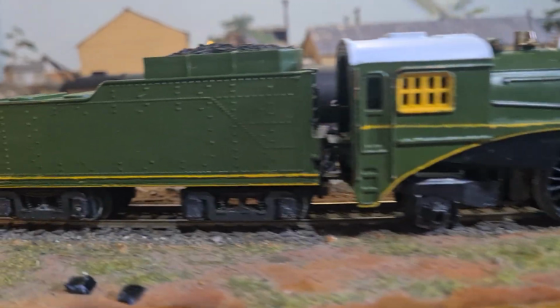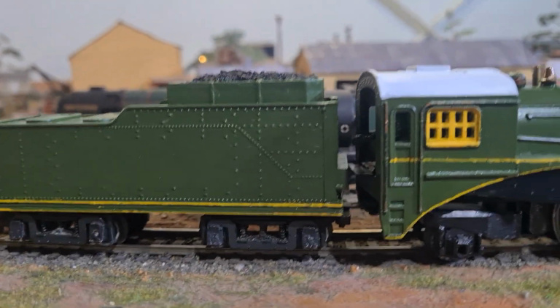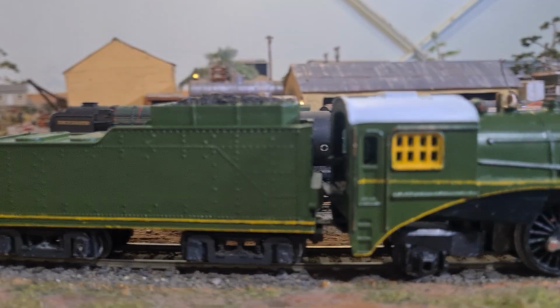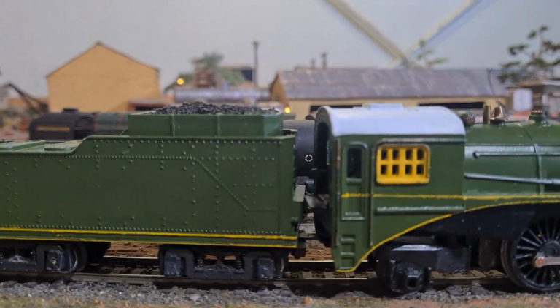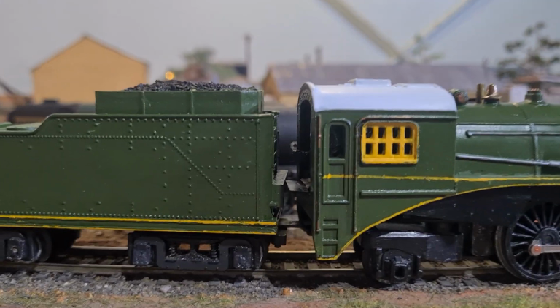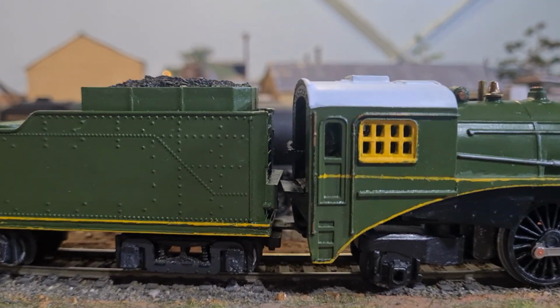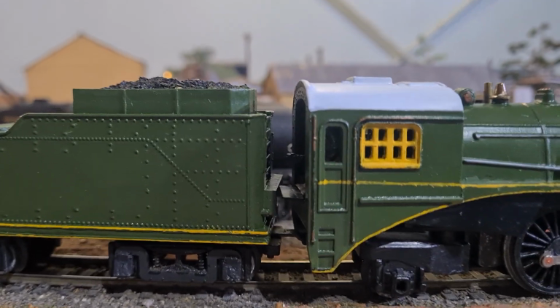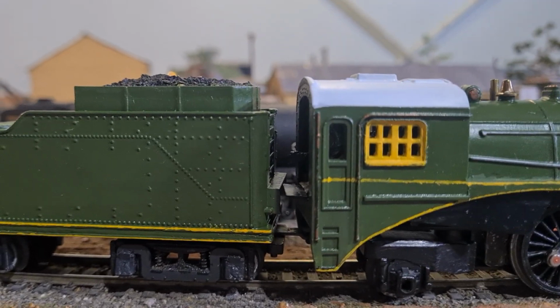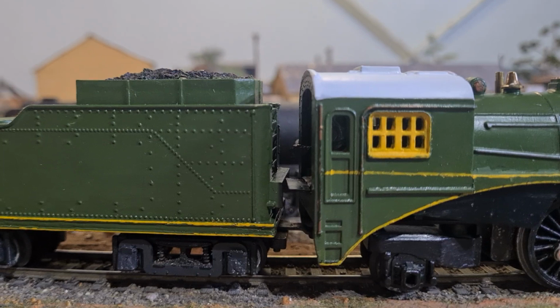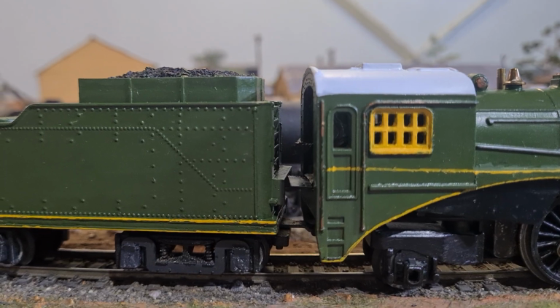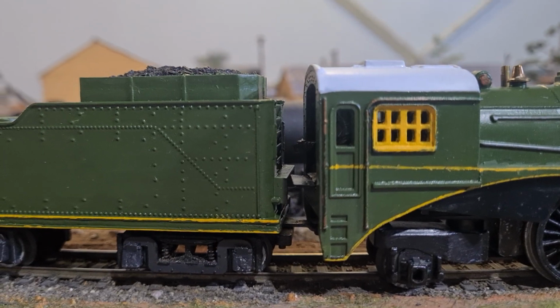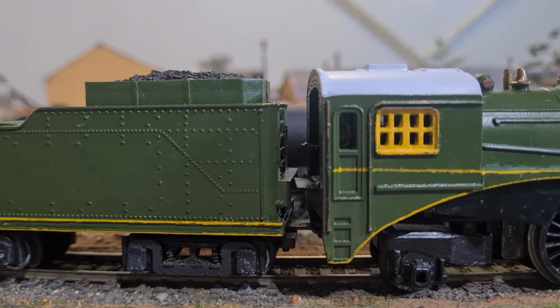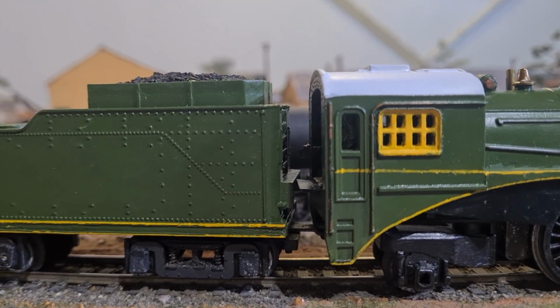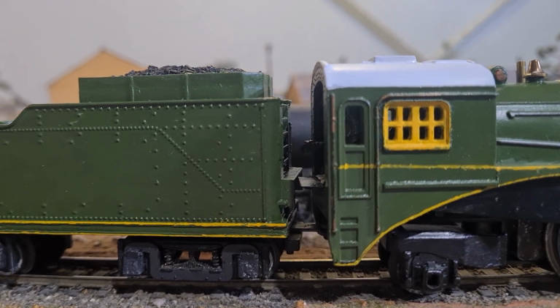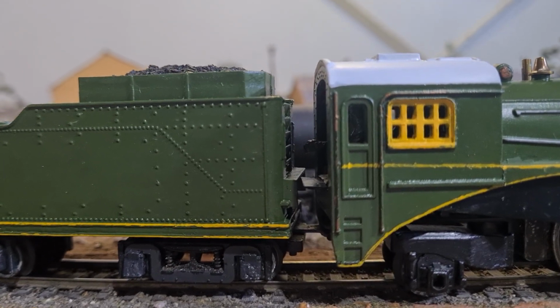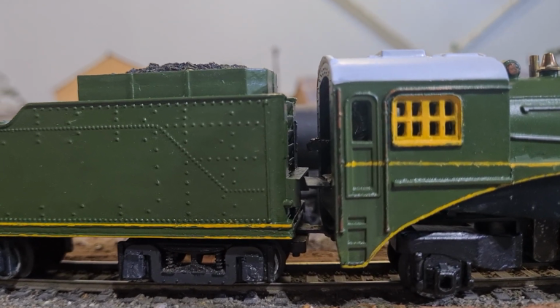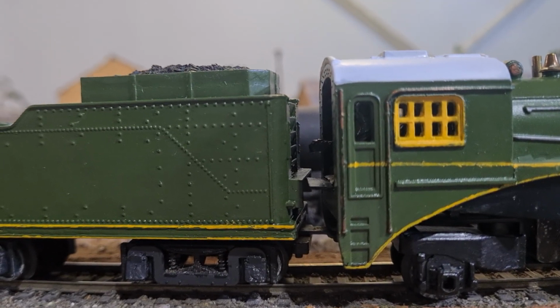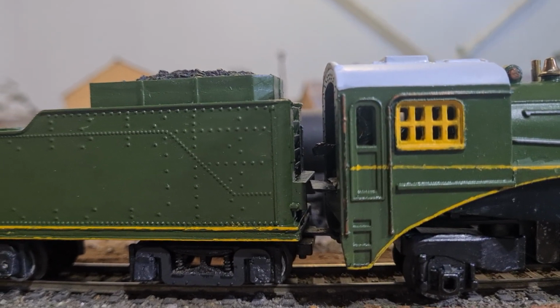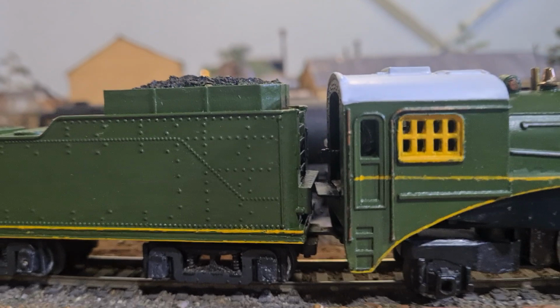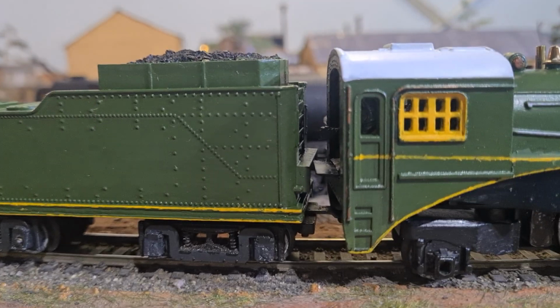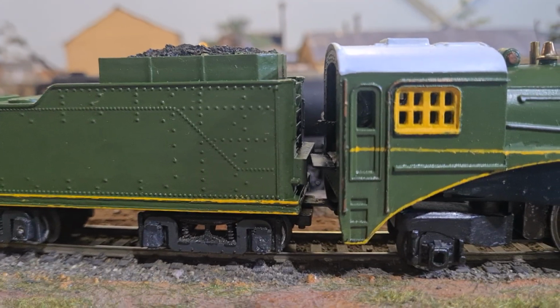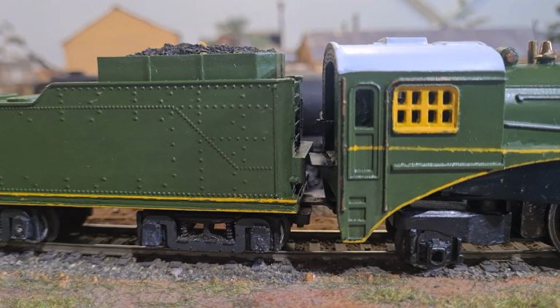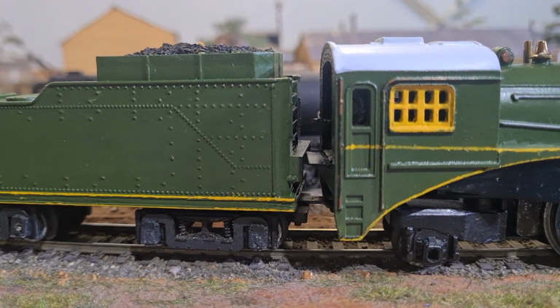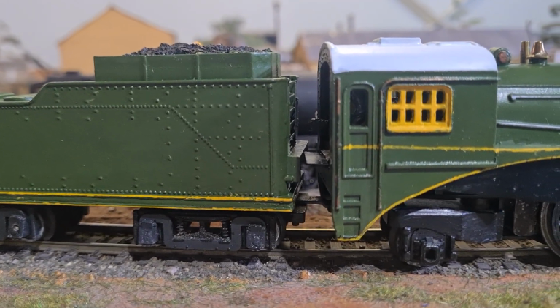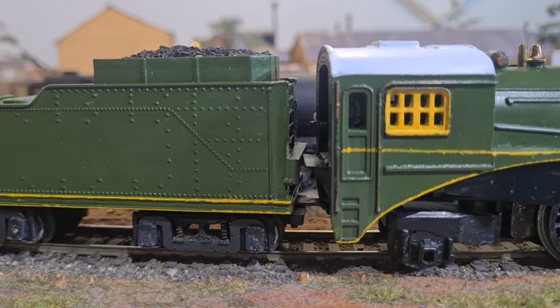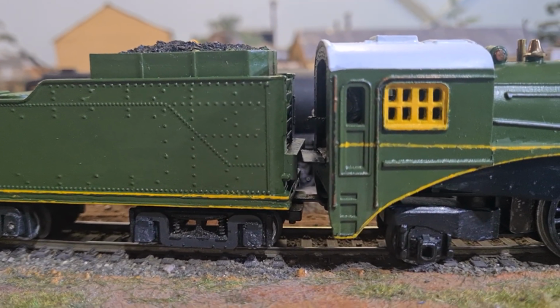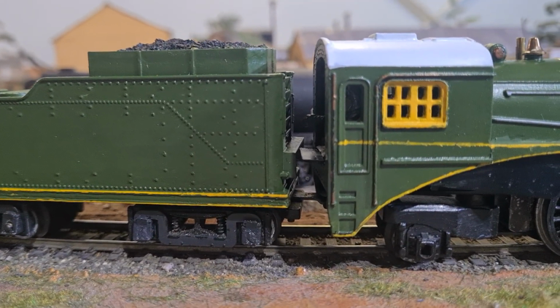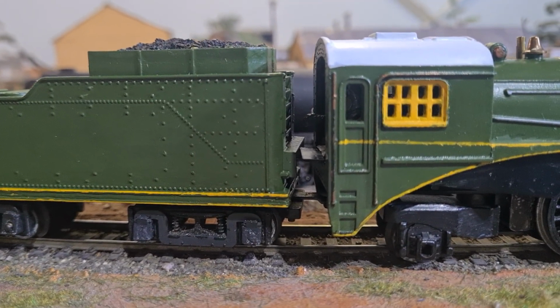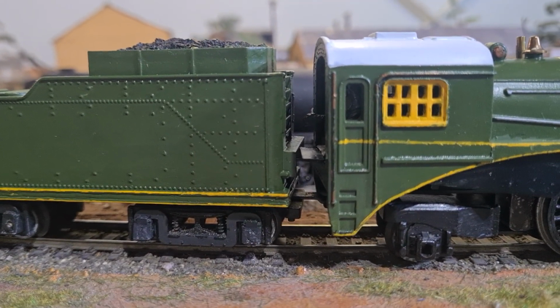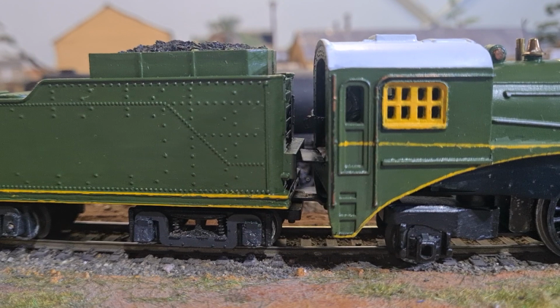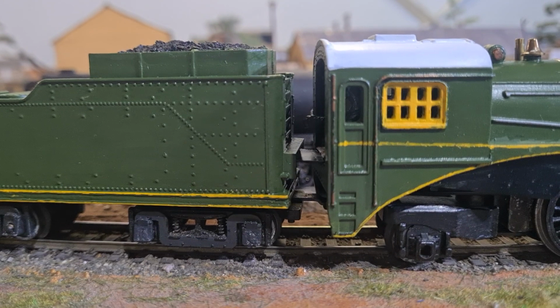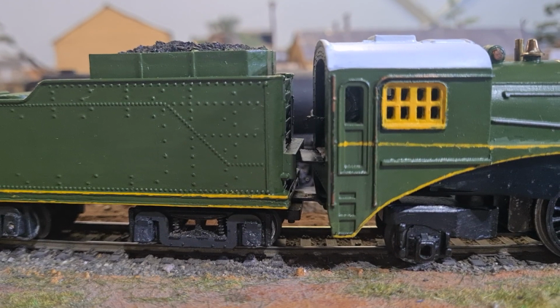So that's kind of brought it in a bit tighter. I might even sprinkle a little bit of coal dust and stuff down there on that little bit of the extension, to make it a little bit more believable.